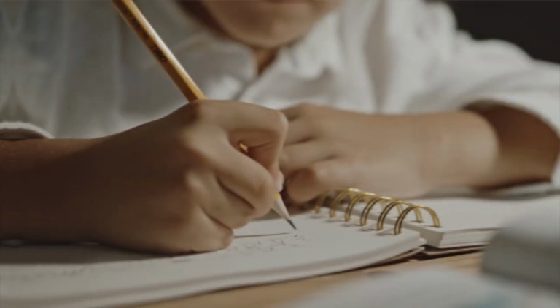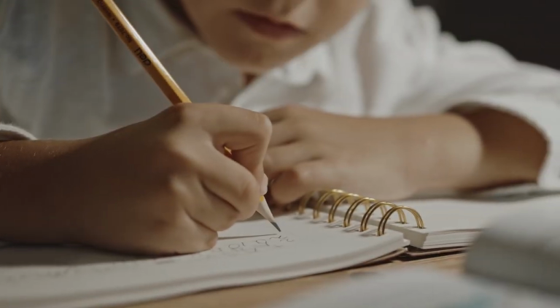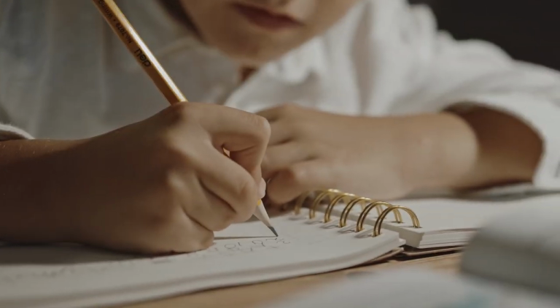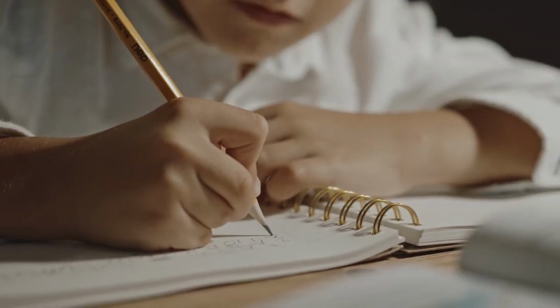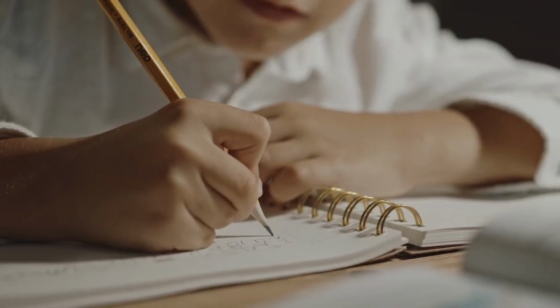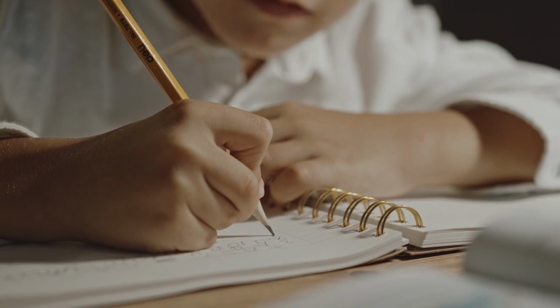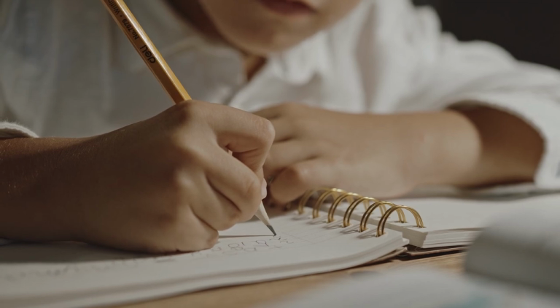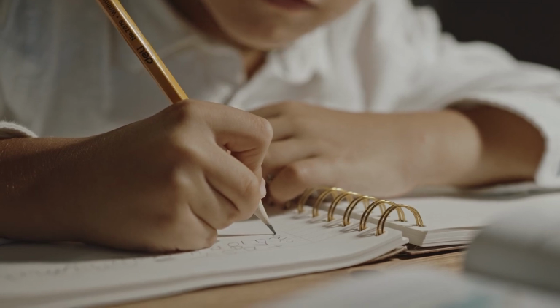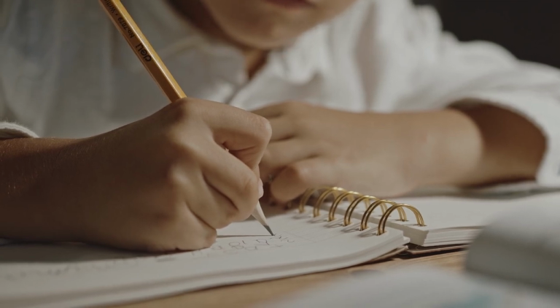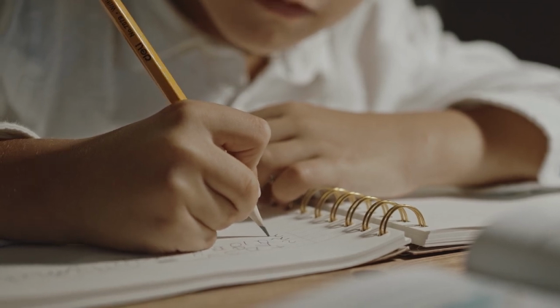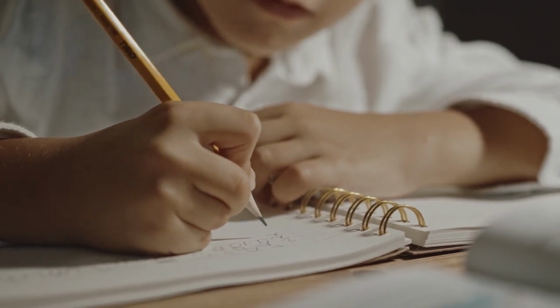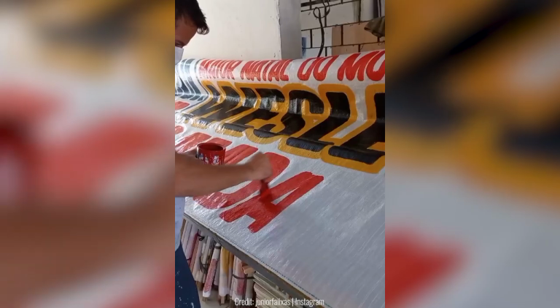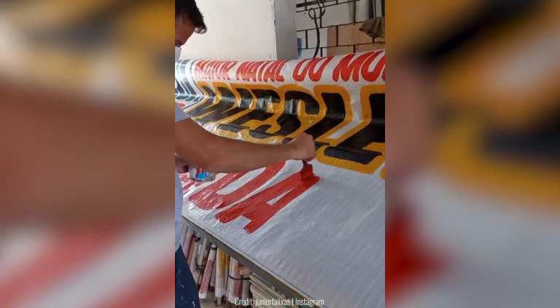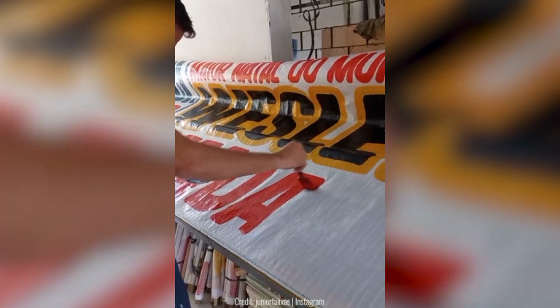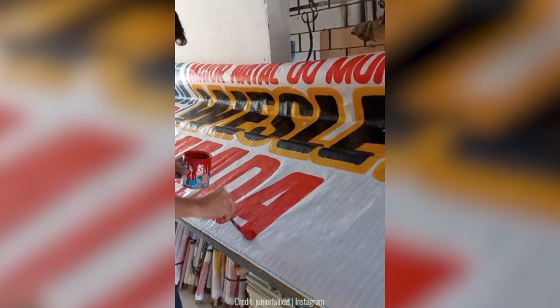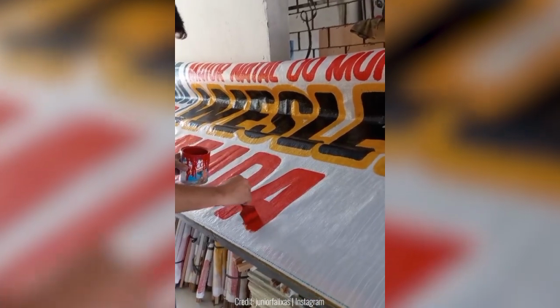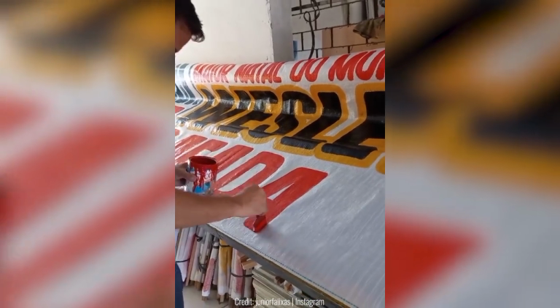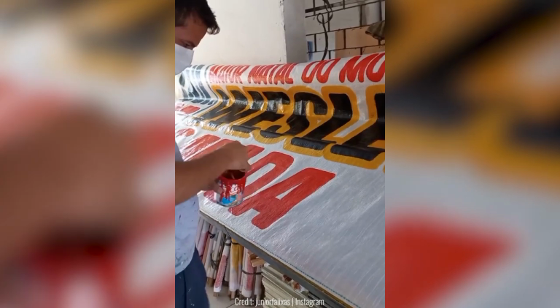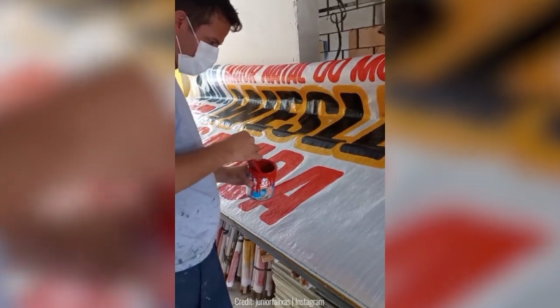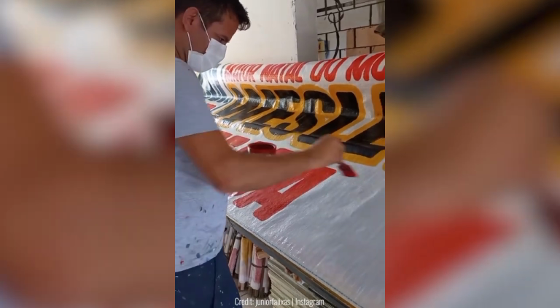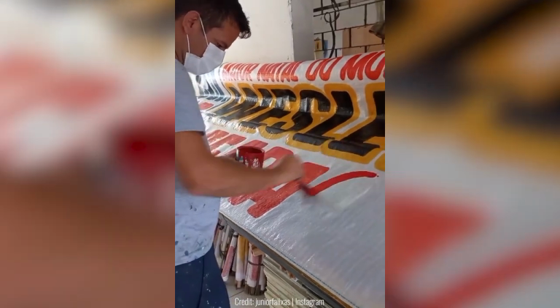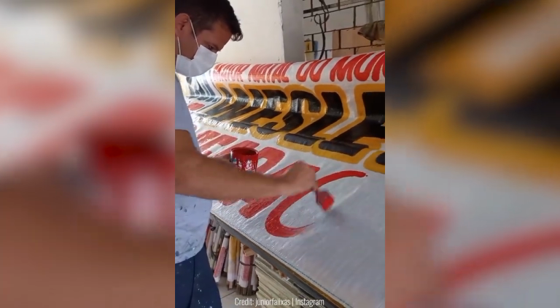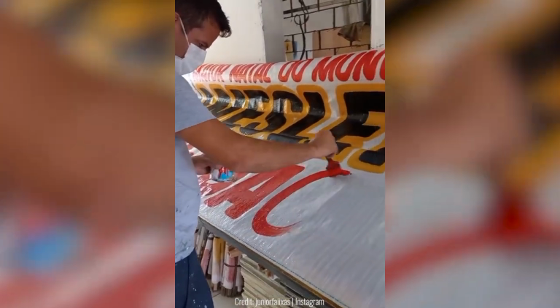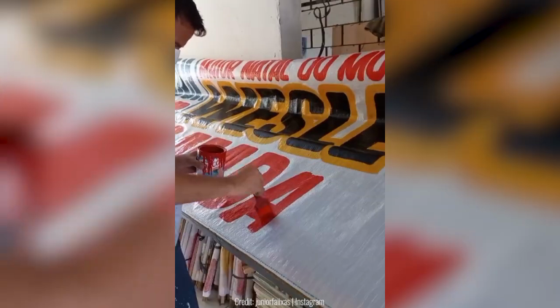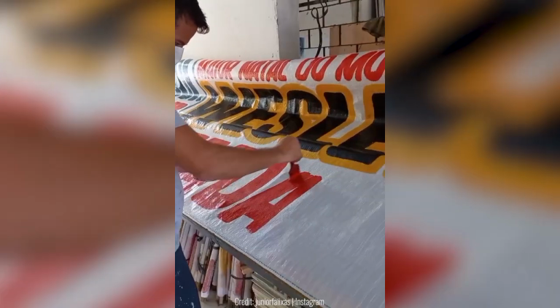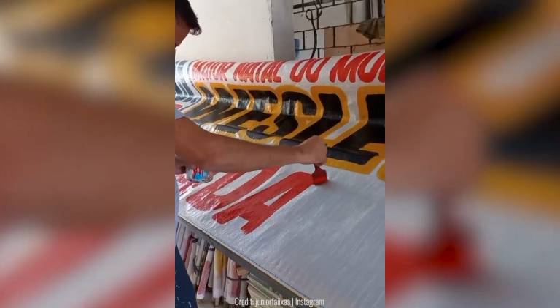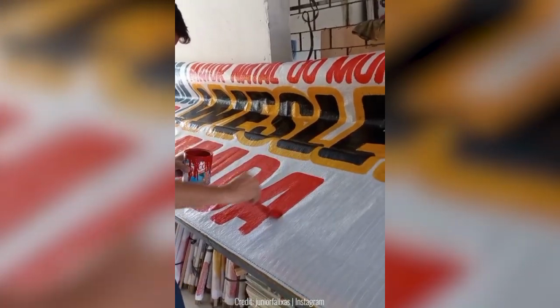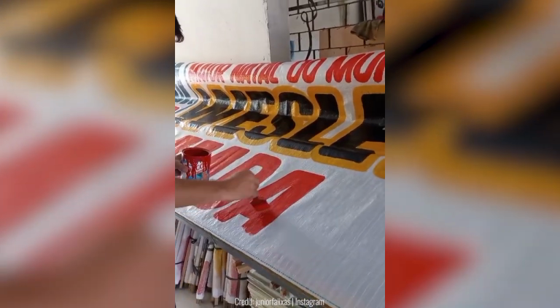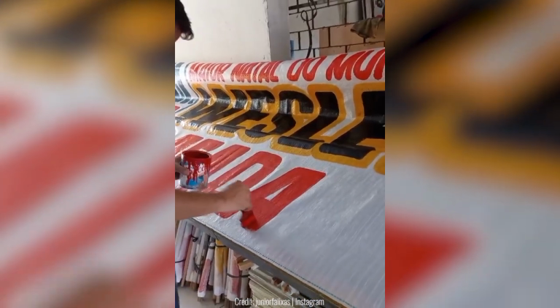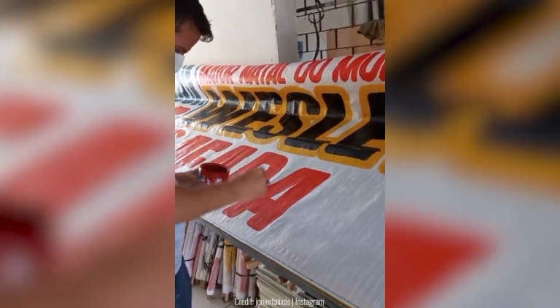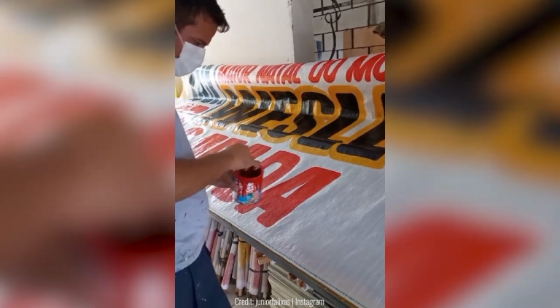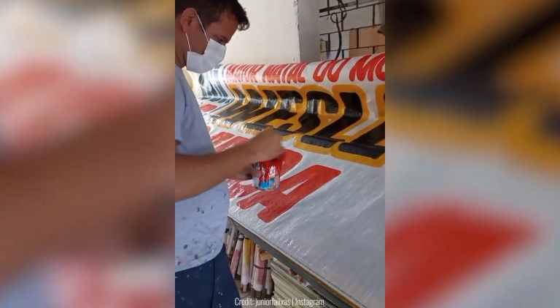Calligraphy doesn't always have to be about super fine and delicate lines. This man has been painting banners for many years now. He's become so good at it, he goes in with the paint right away instead of drying it out first.